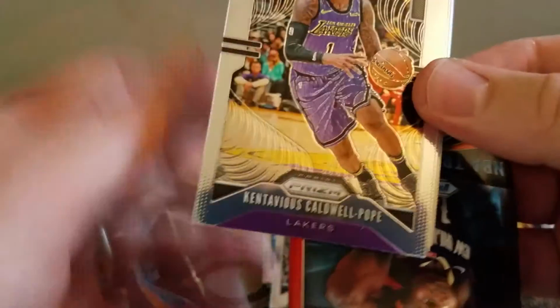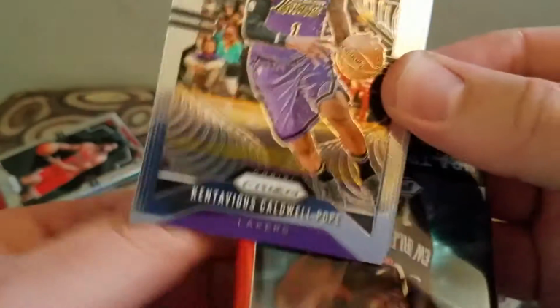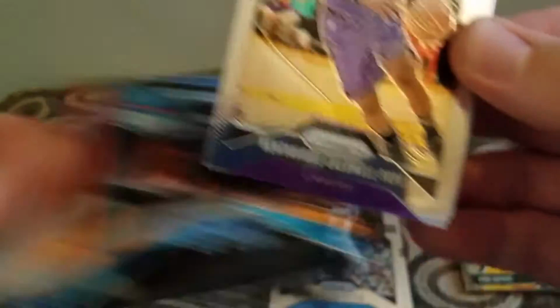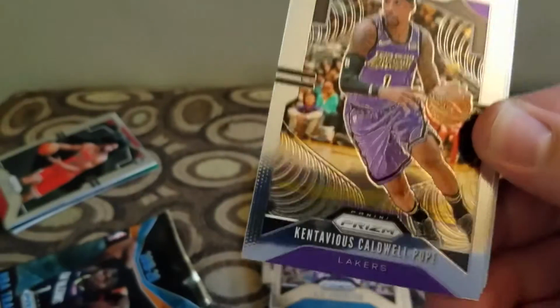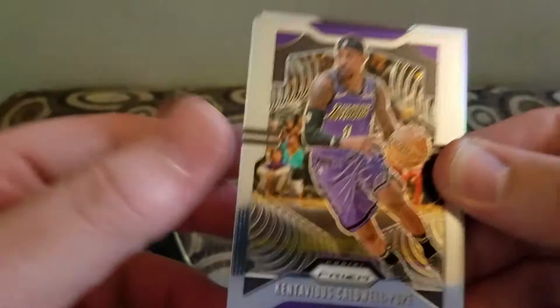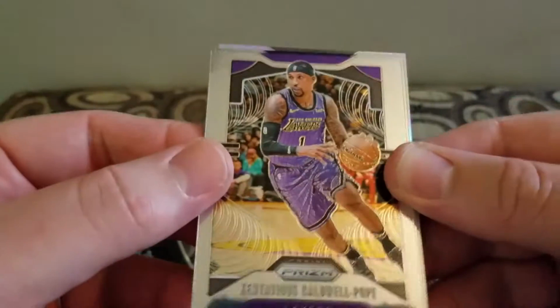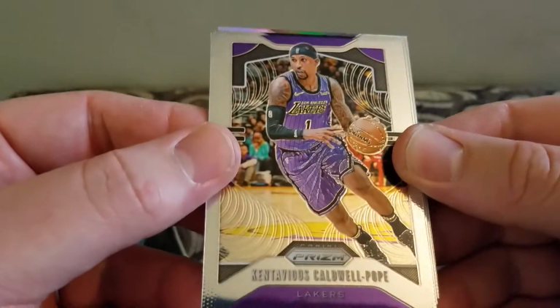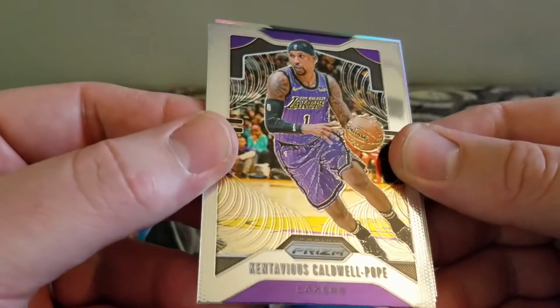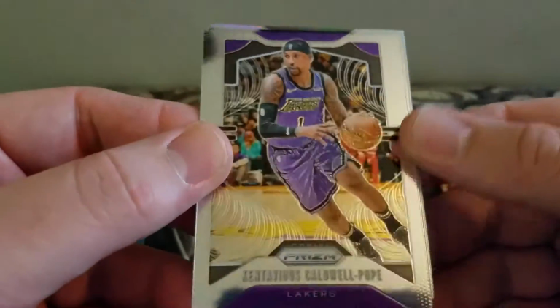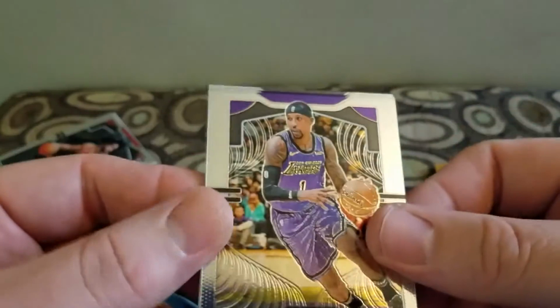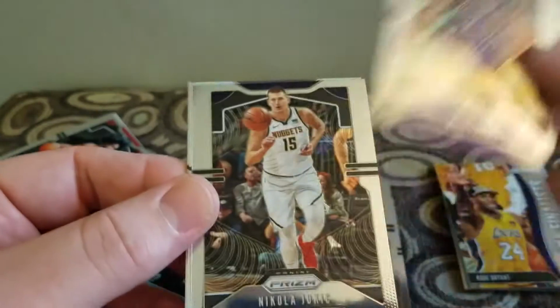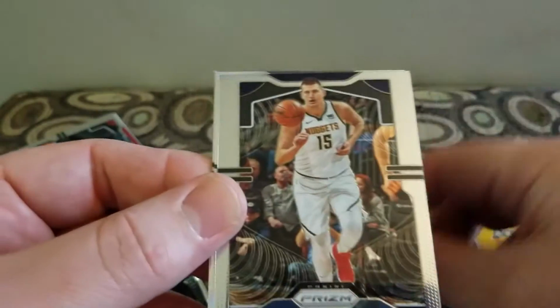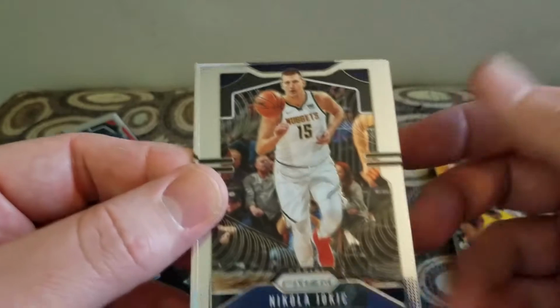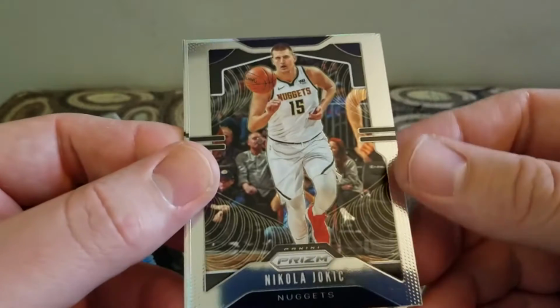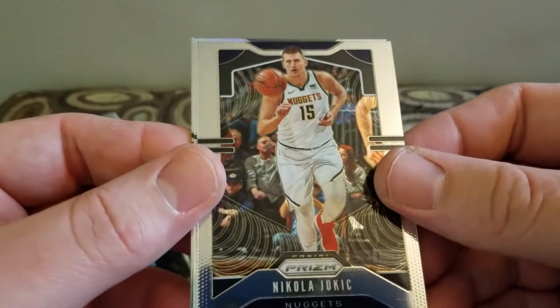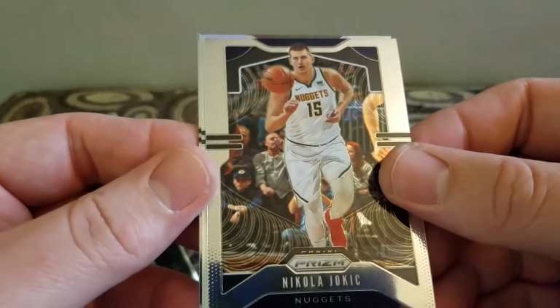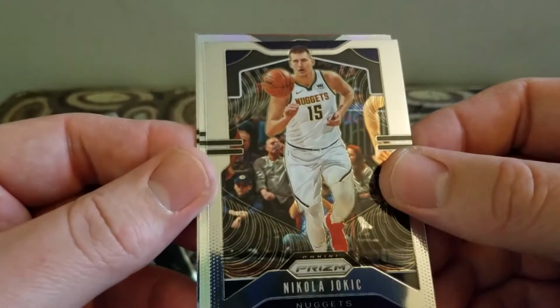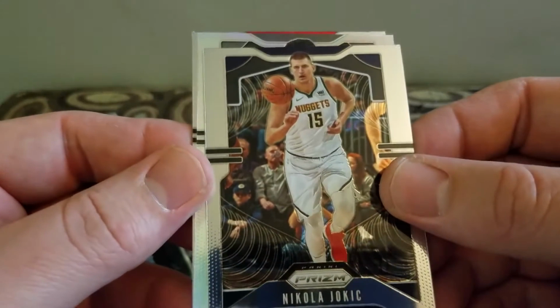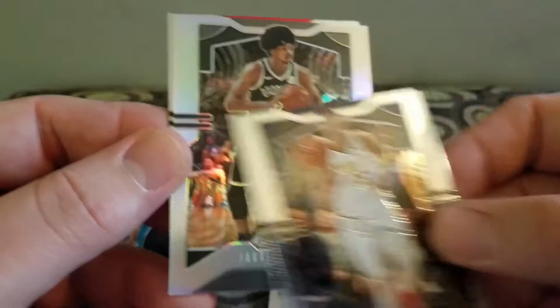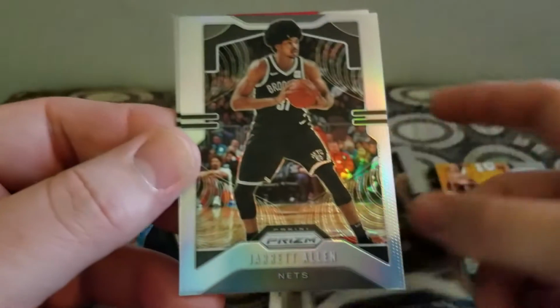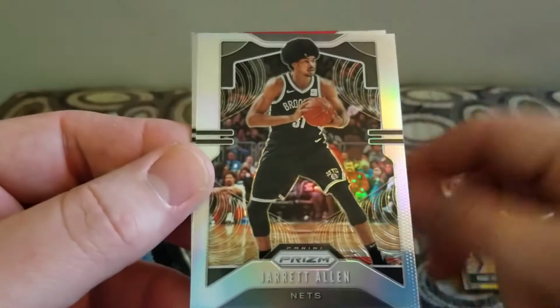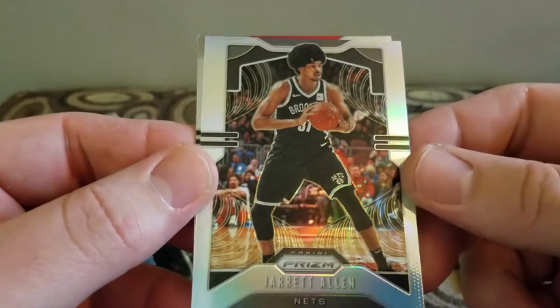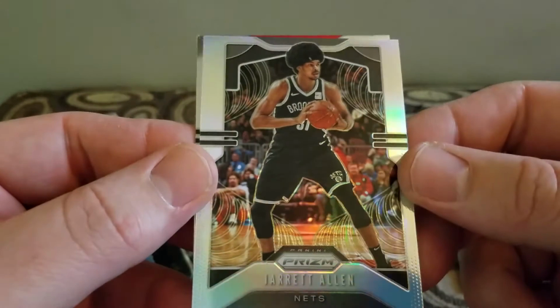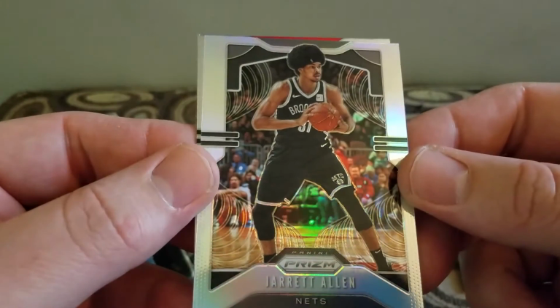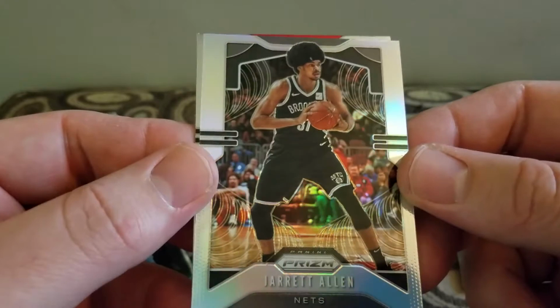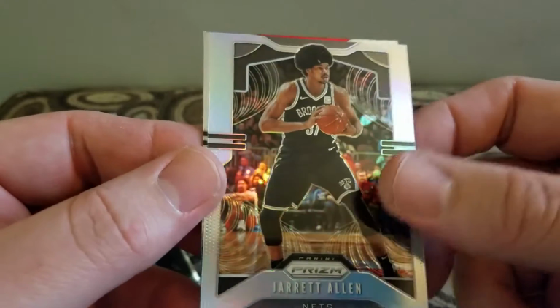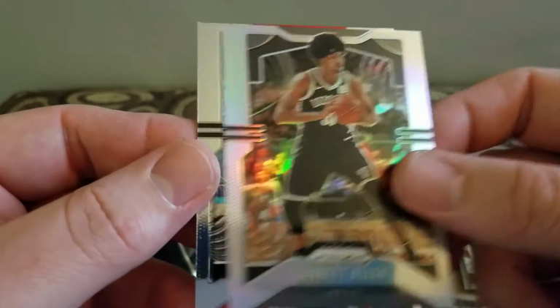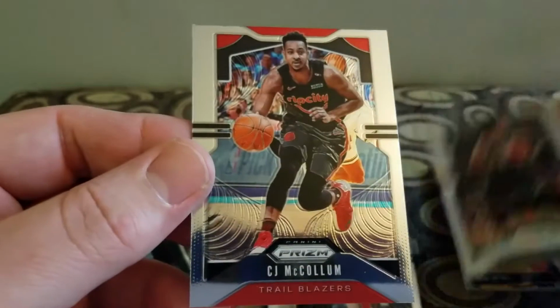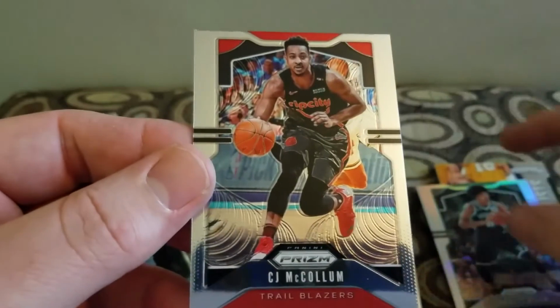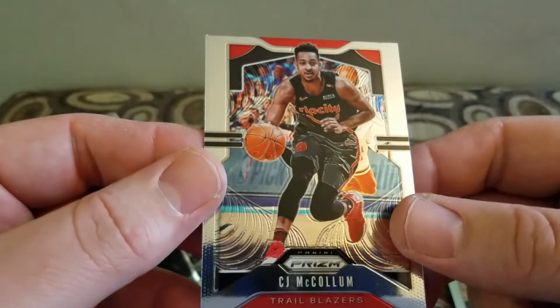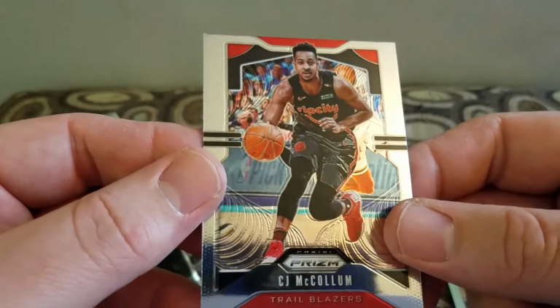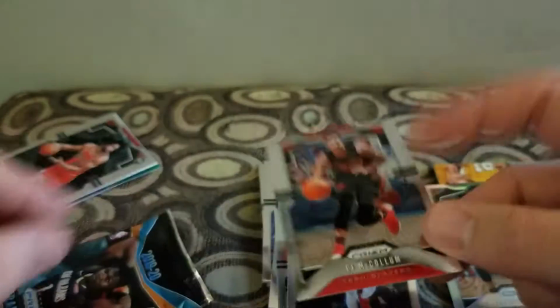Nope, there's a silver in this one. Let's see — Caldwell Pope, a Juick, a Jarrett Allen silver, and a CJ McCollum.